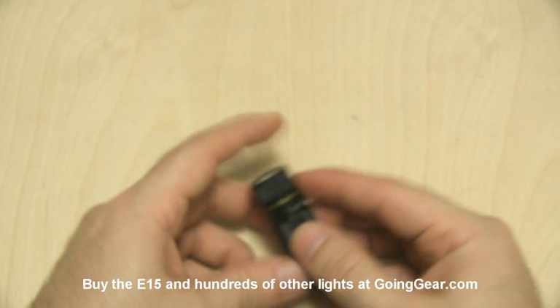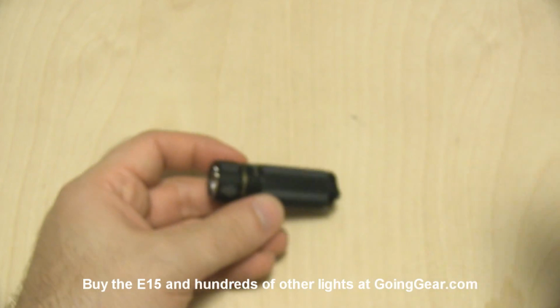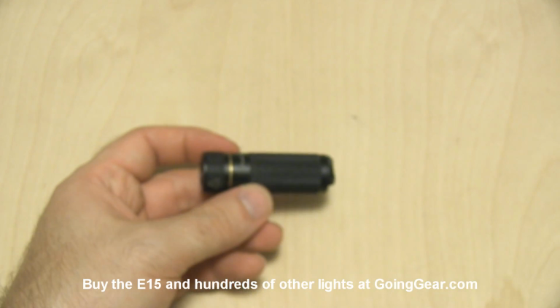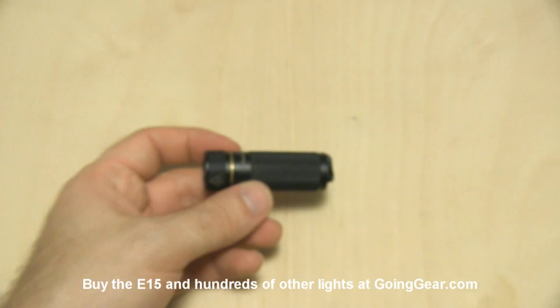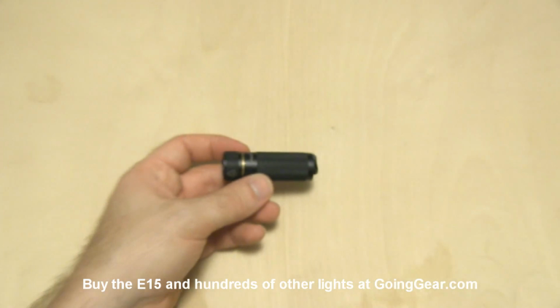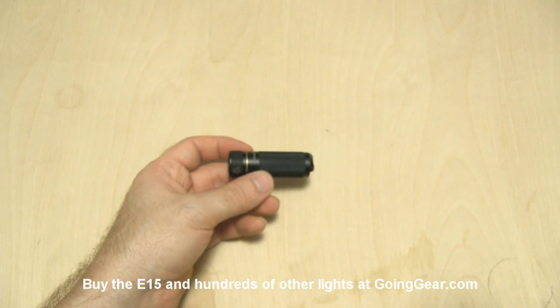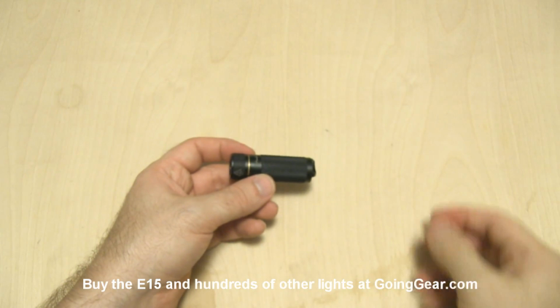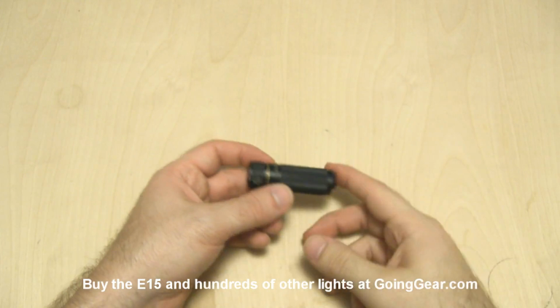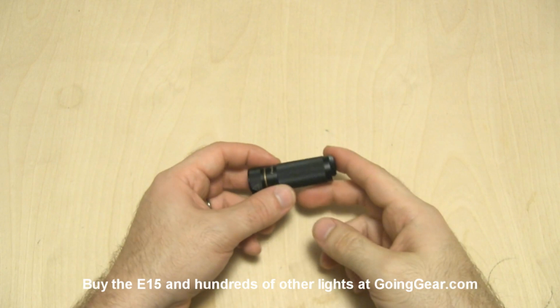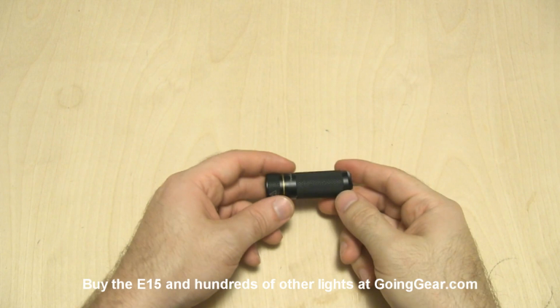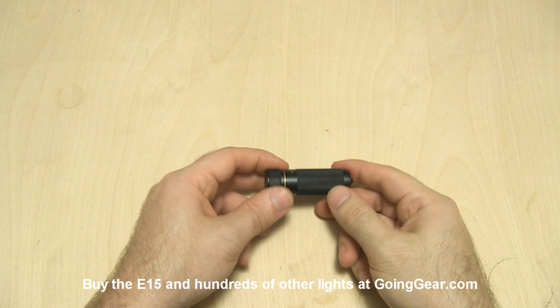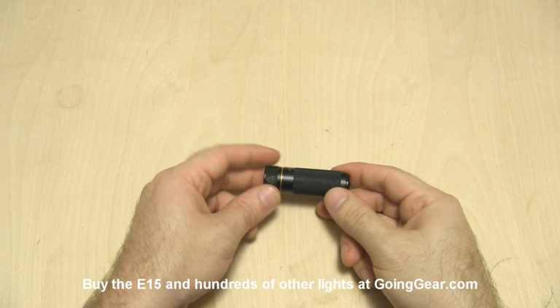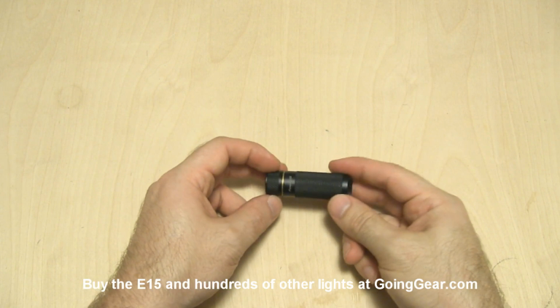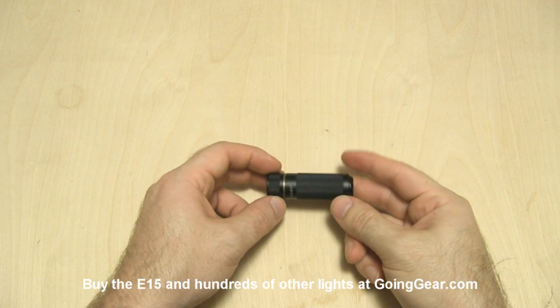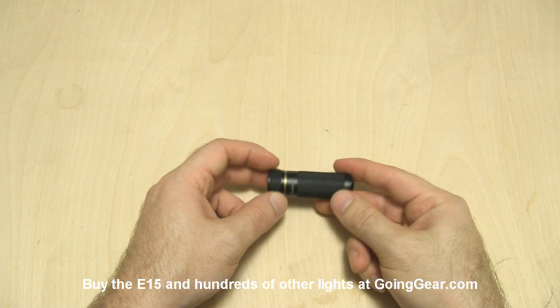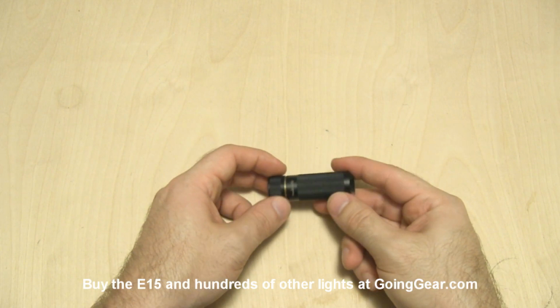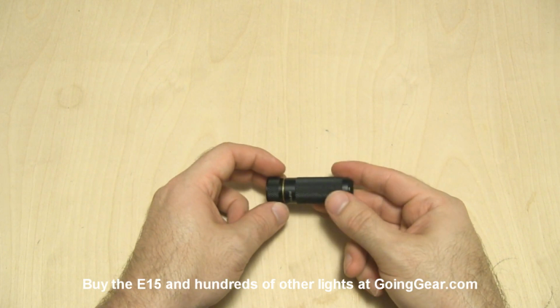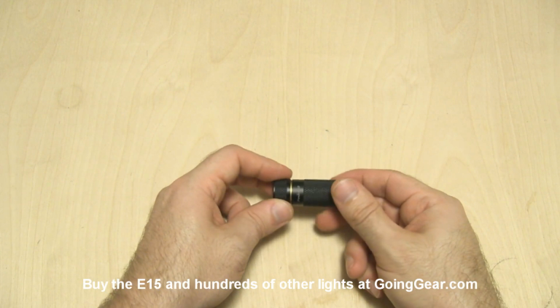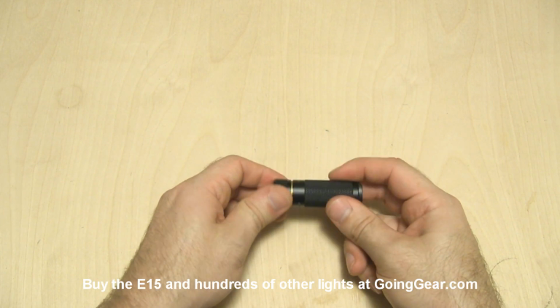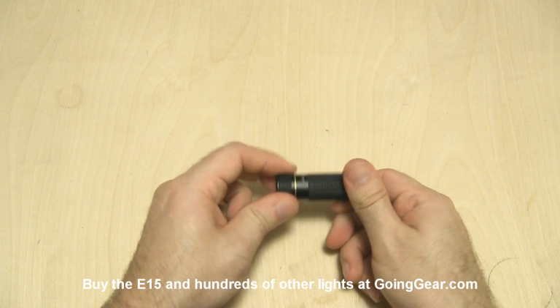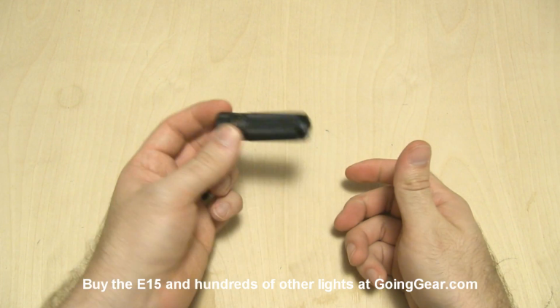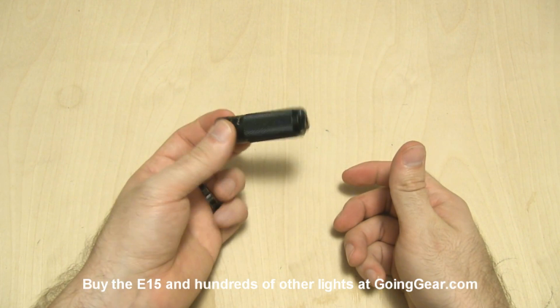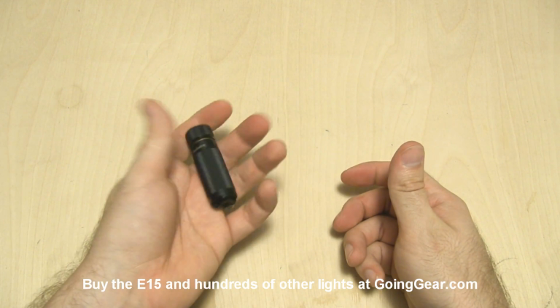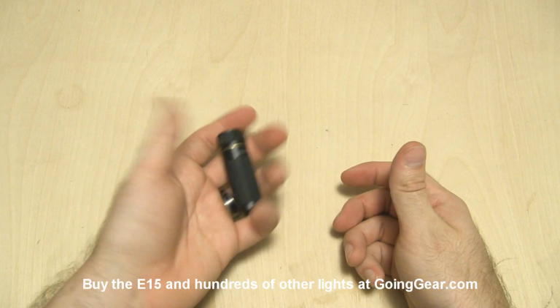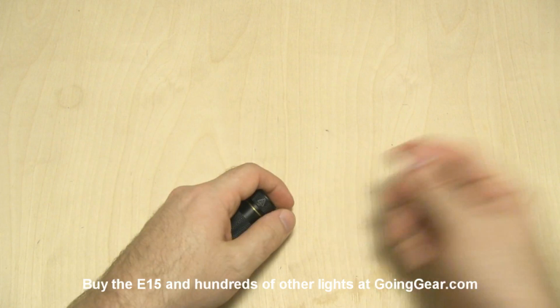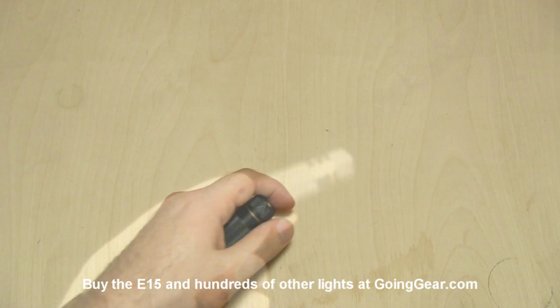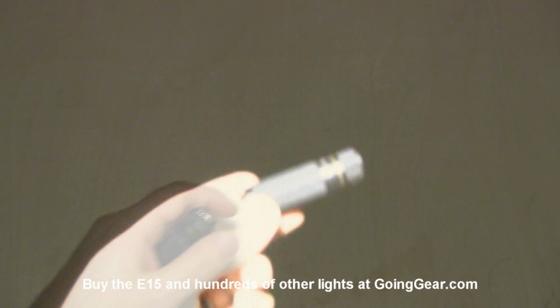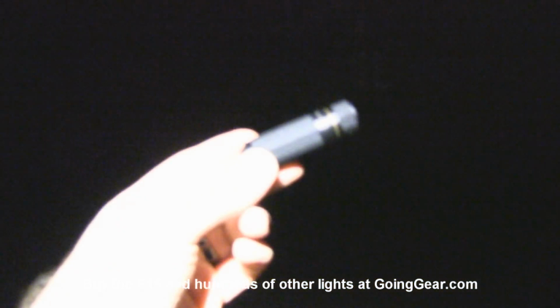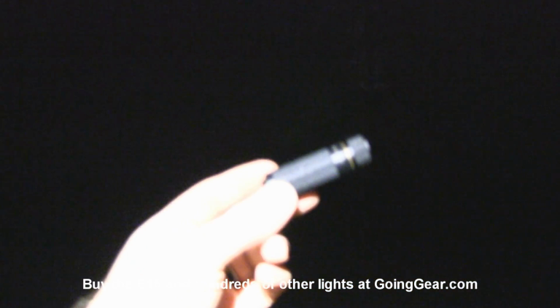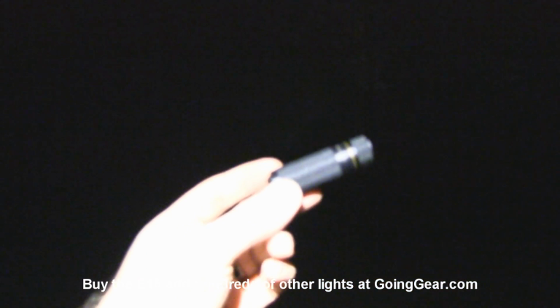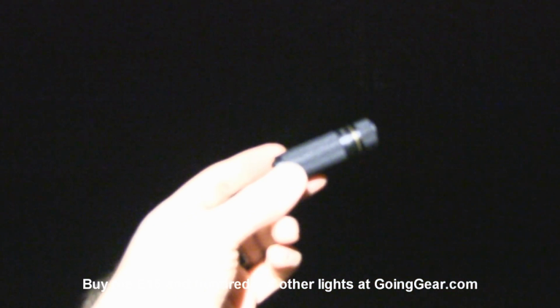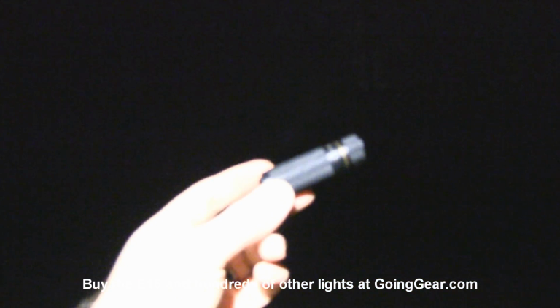We're going to go ahead and take this outside and we'll show you how this little guy does. Okay, we're outside with the E15.